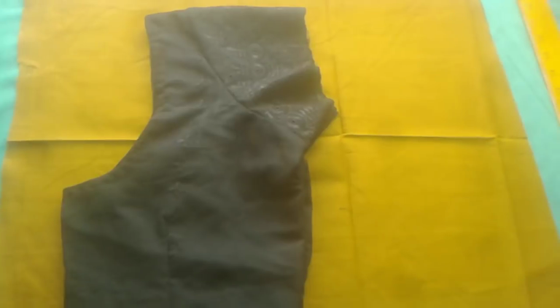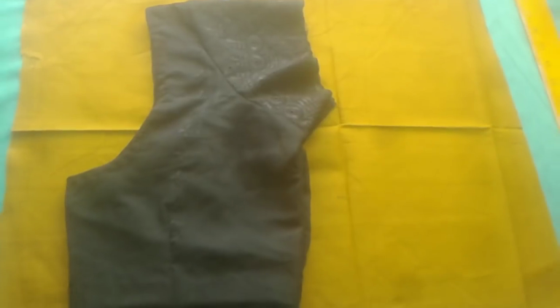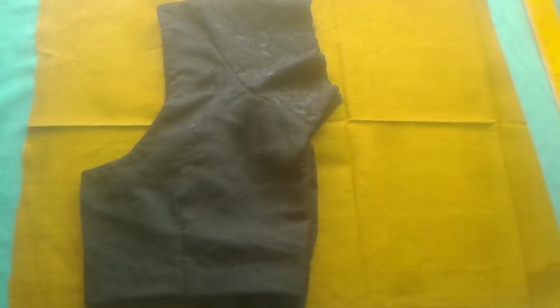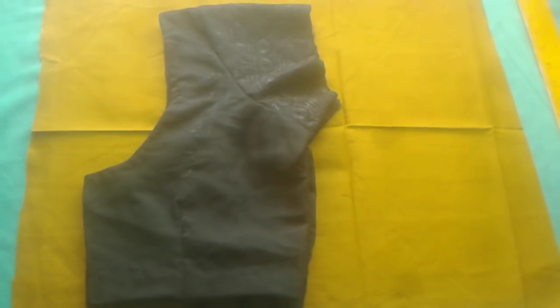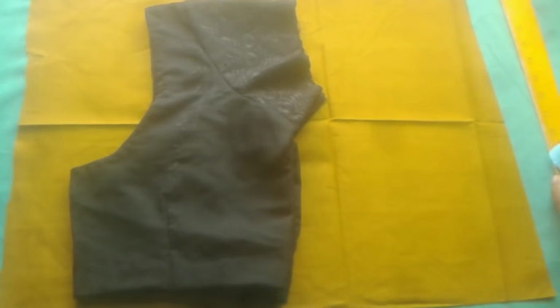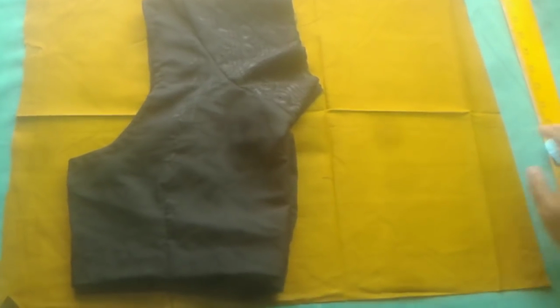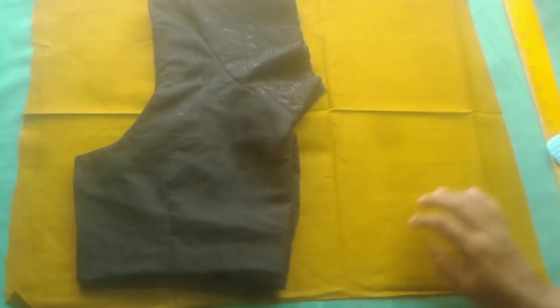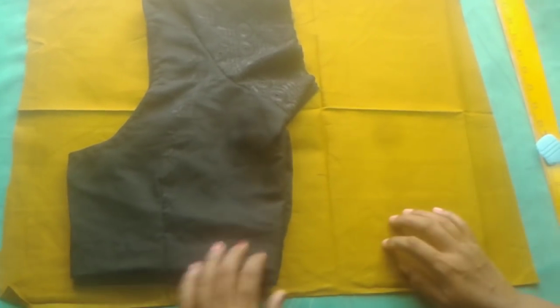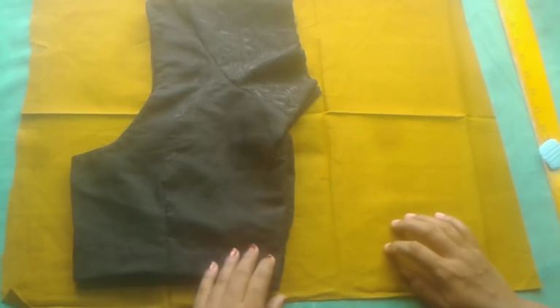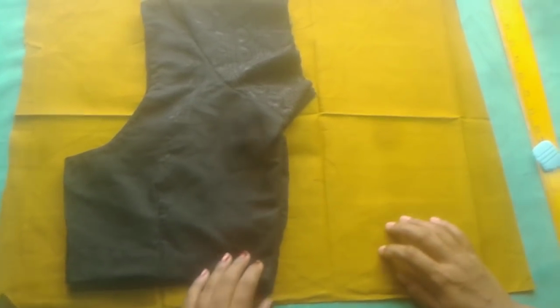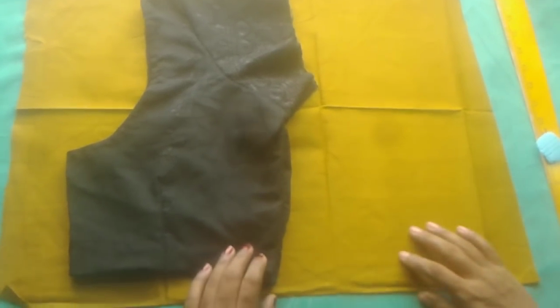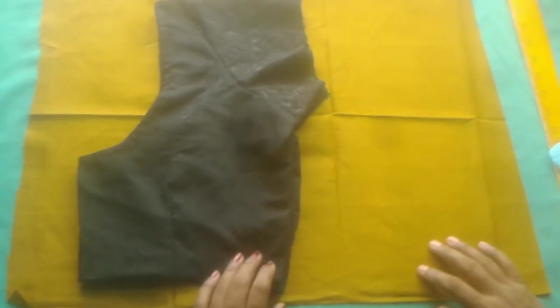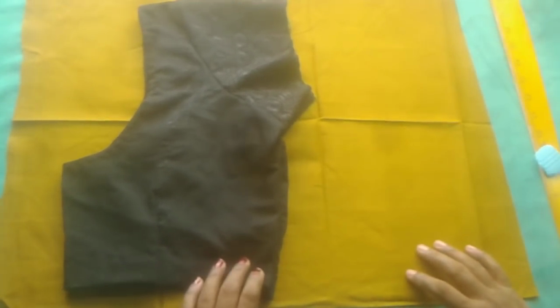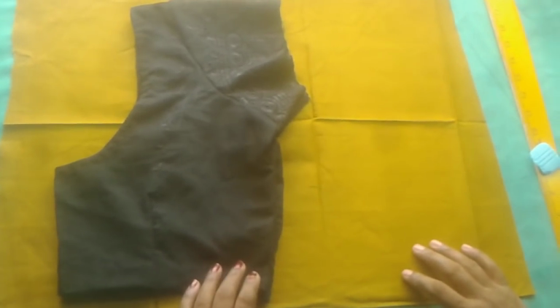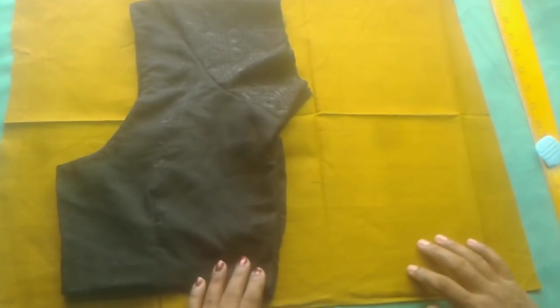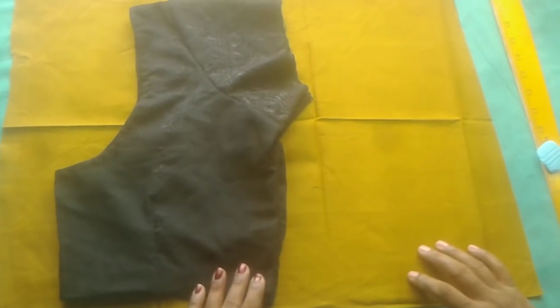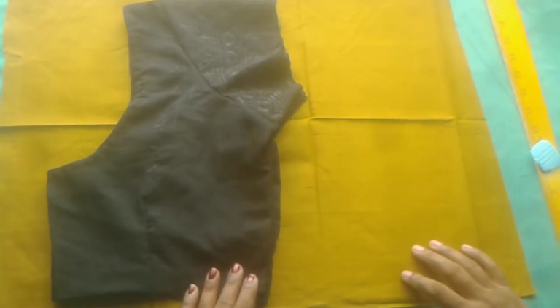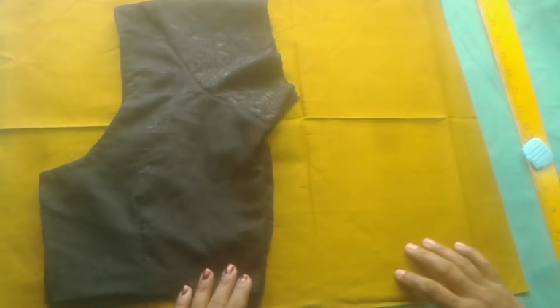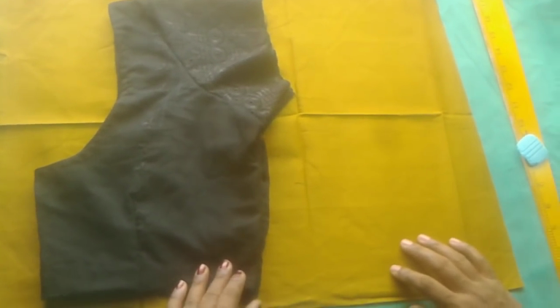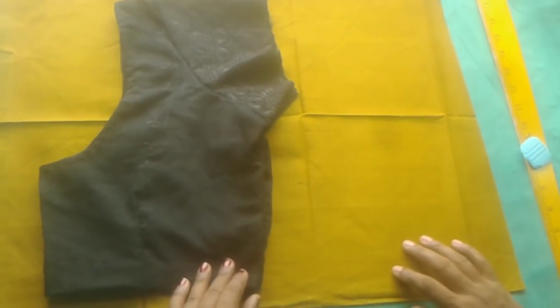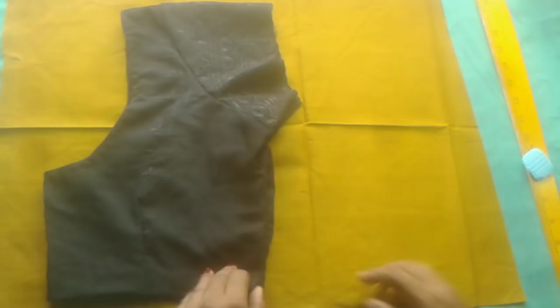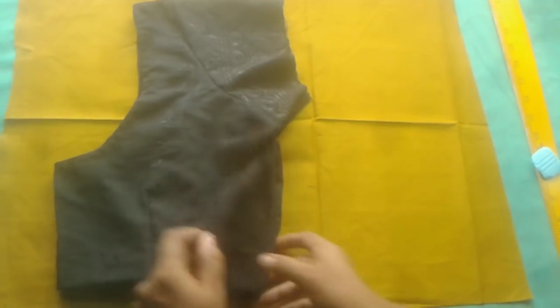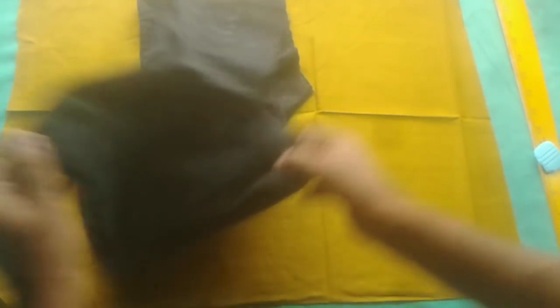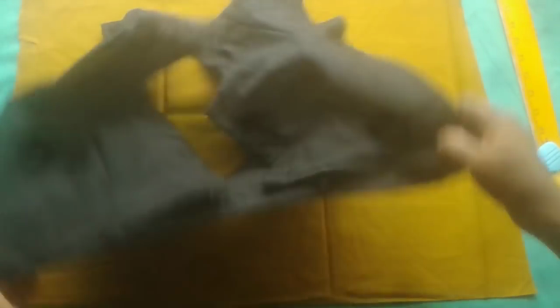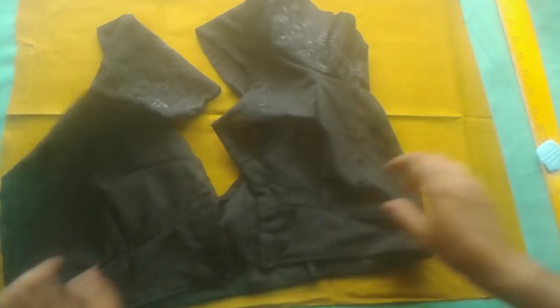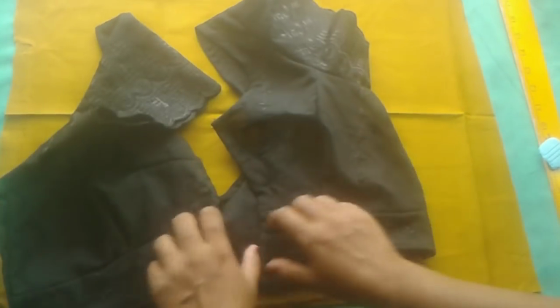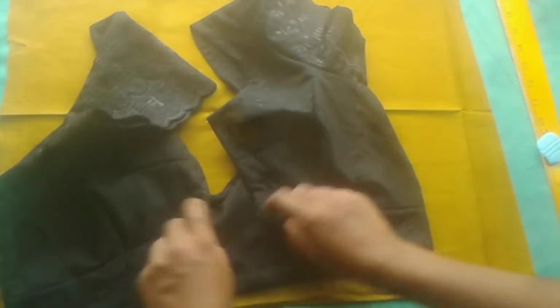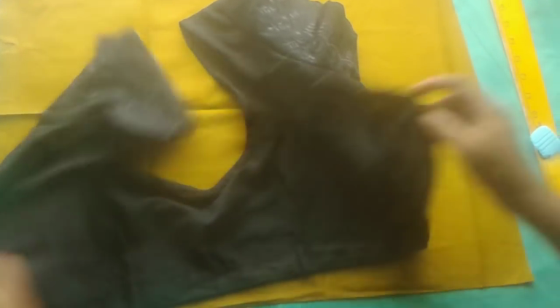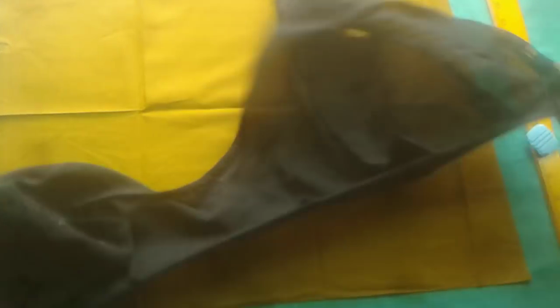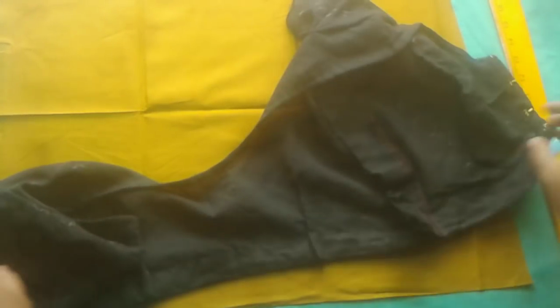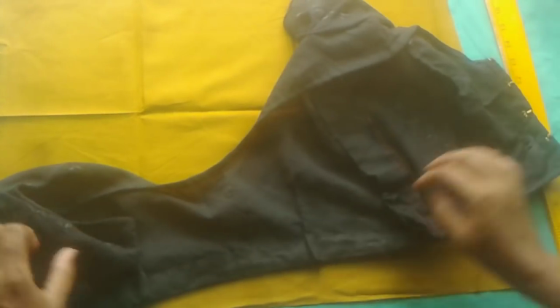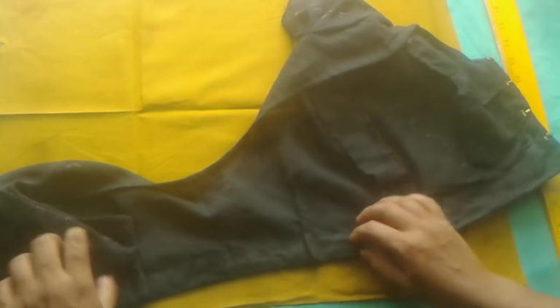Hi, friends! I'm going to cut the blouse back in here. Now, we'll cut the blouse back in here.